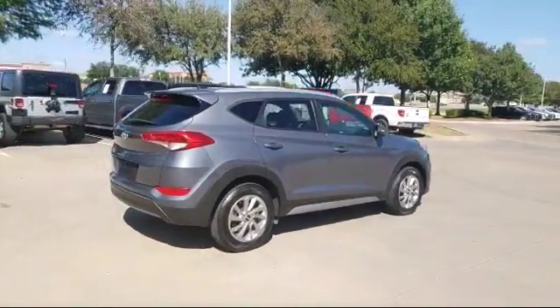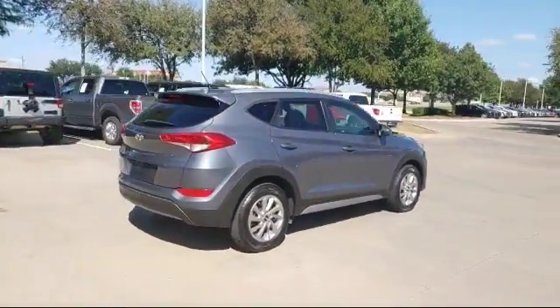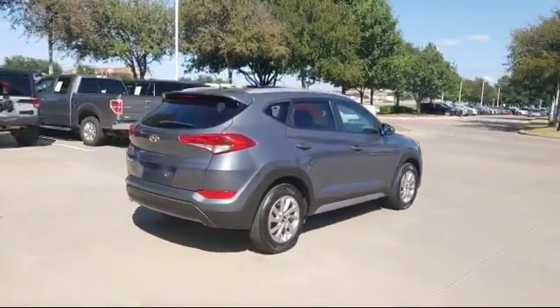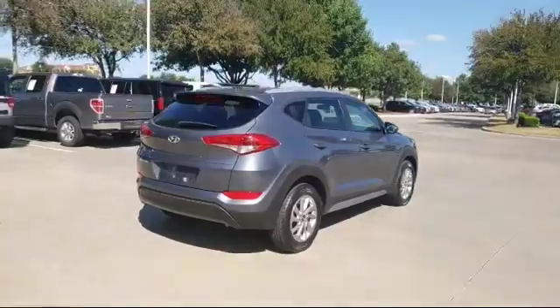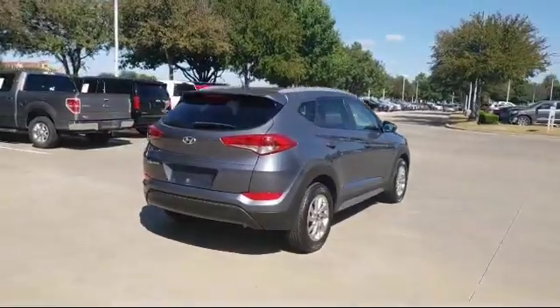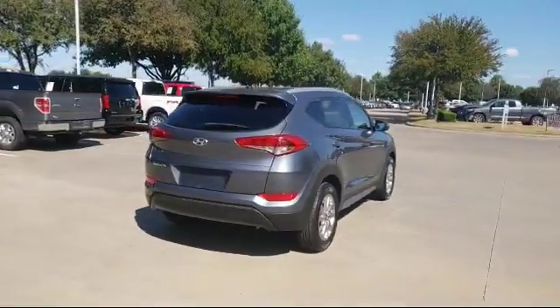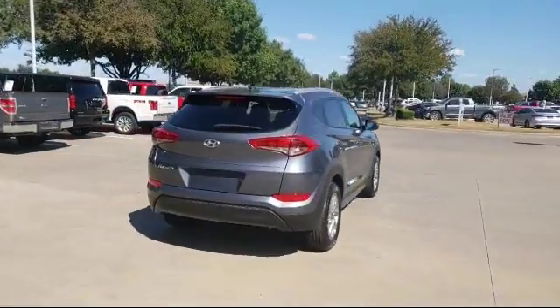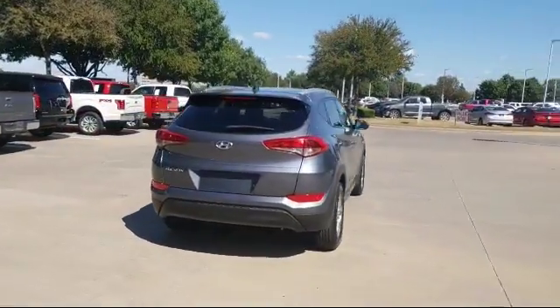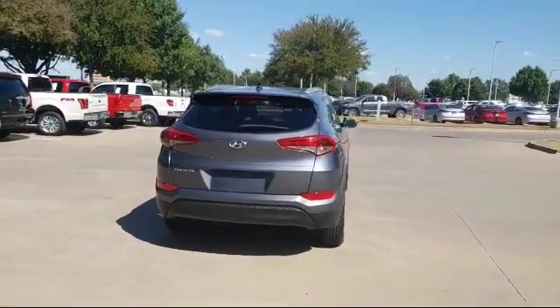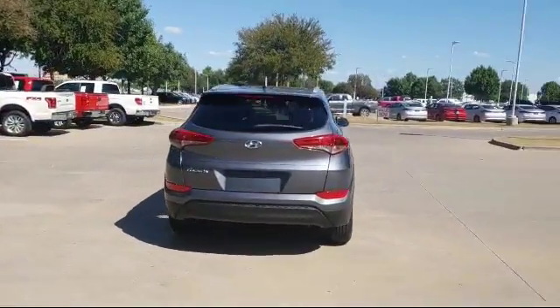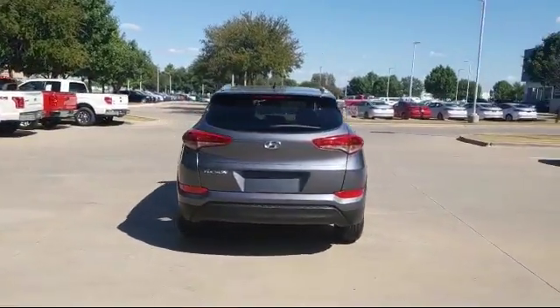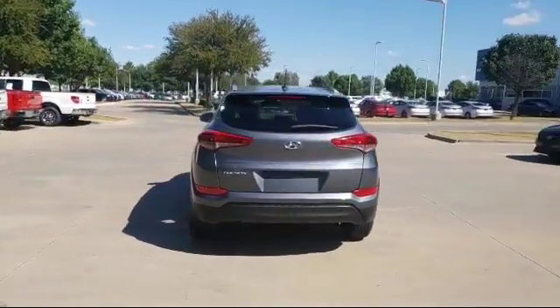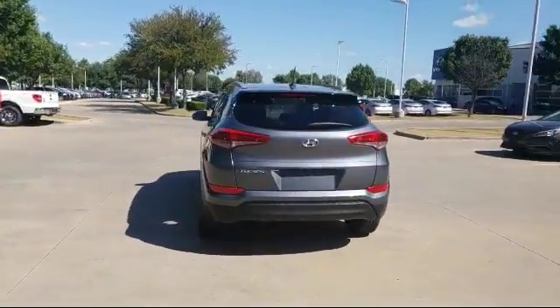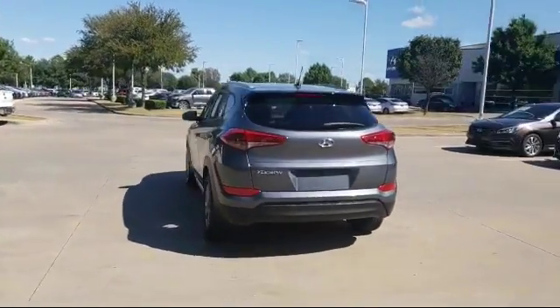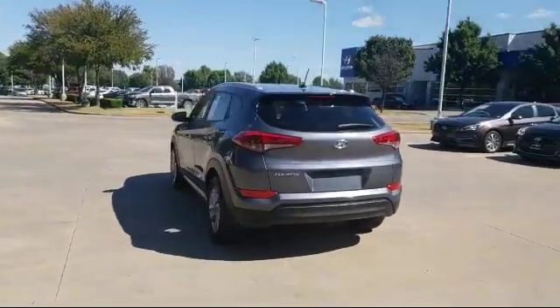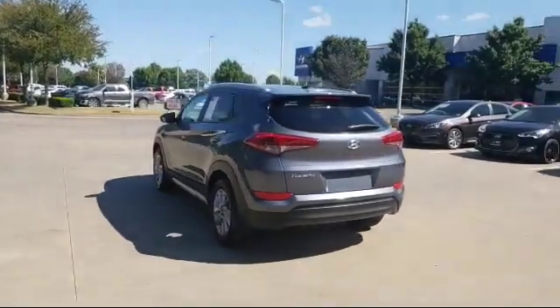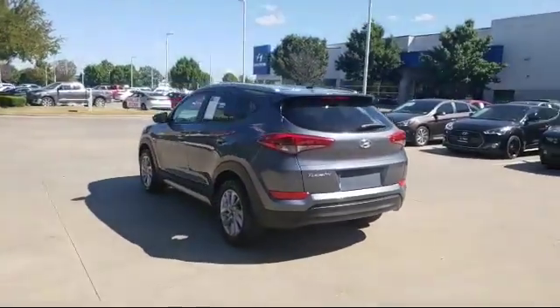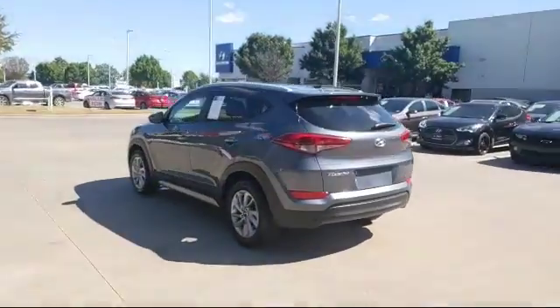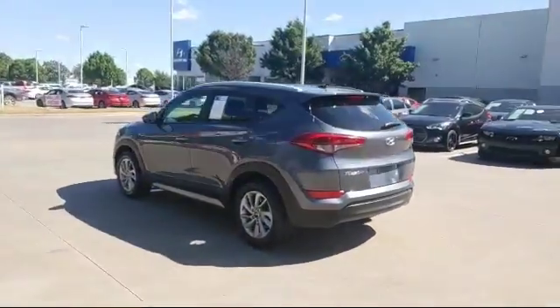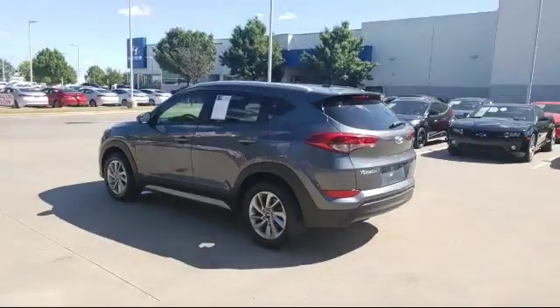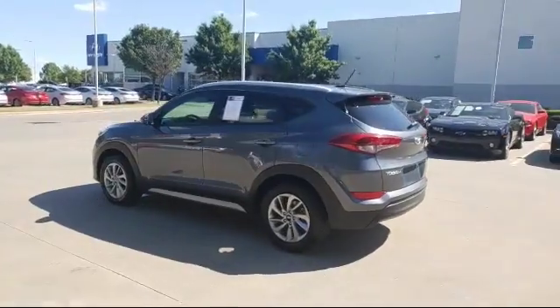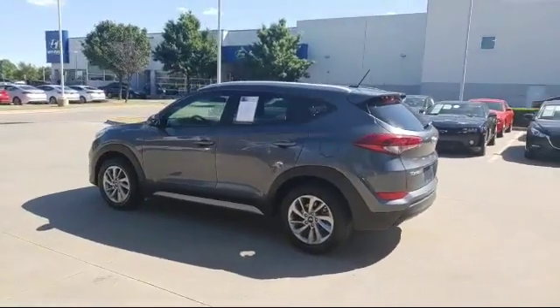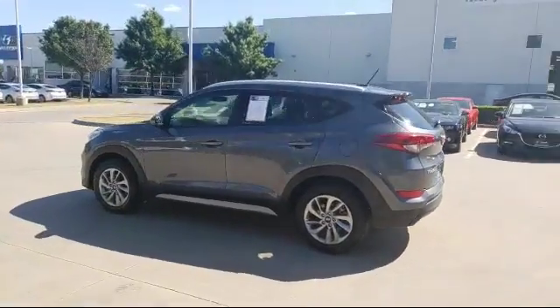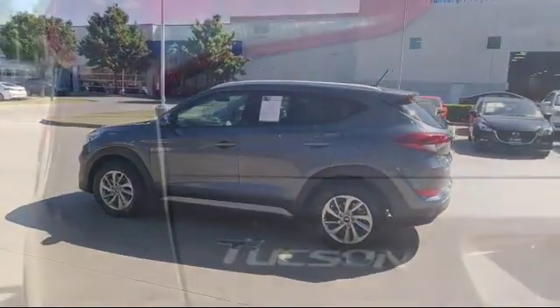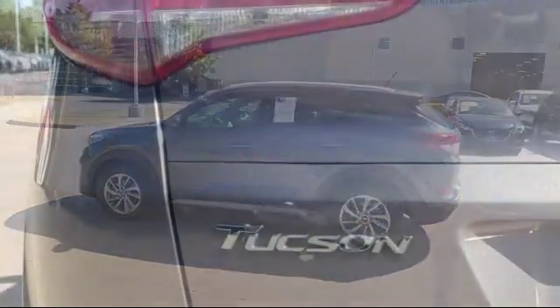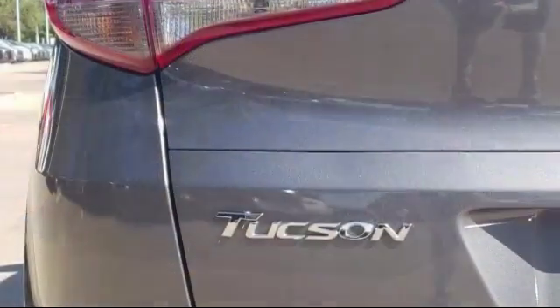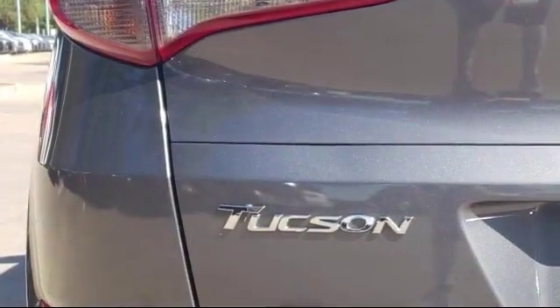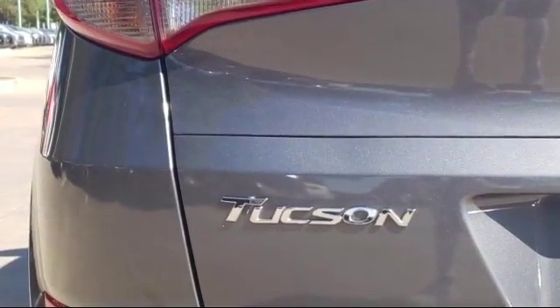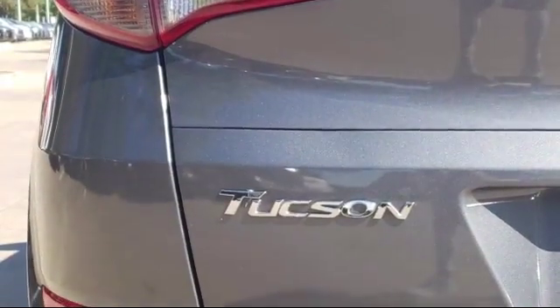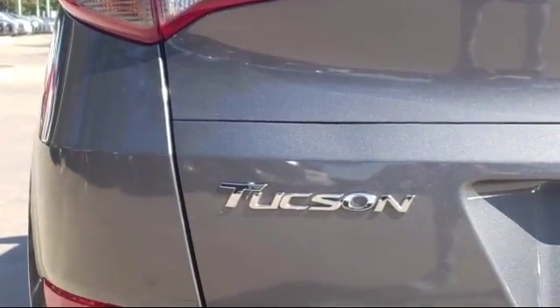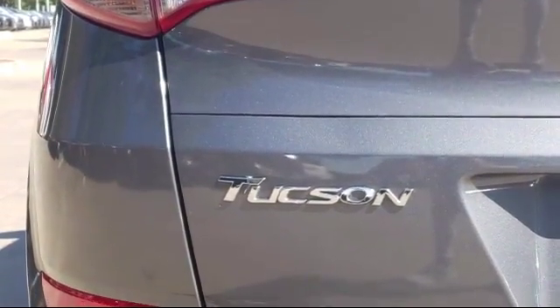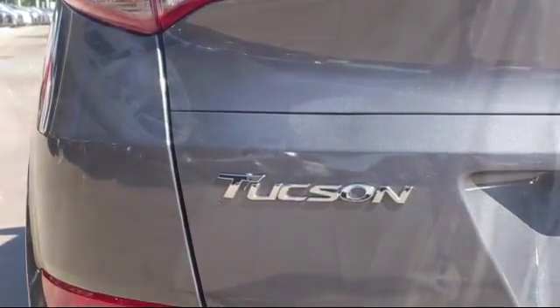Since 2006, Vandergriff Hyundai has been a proud member of the Vandergriff family of dealerships, who have been providing unbeatable service to our communities in North Texas for over 75 years.